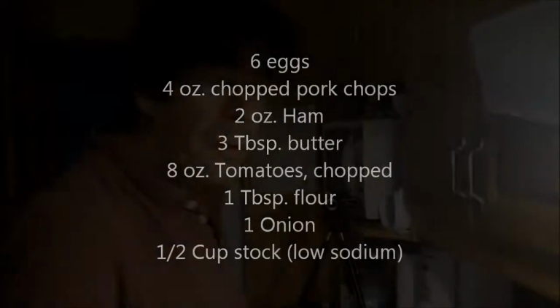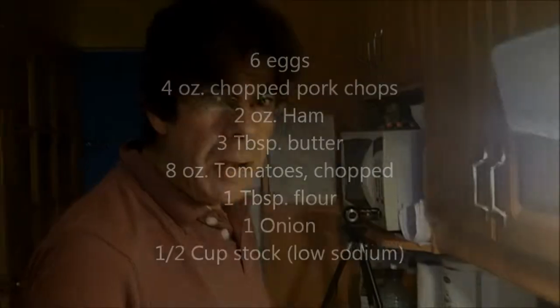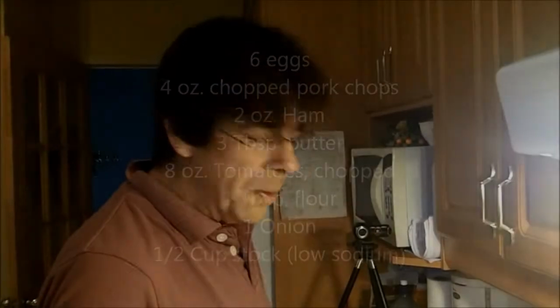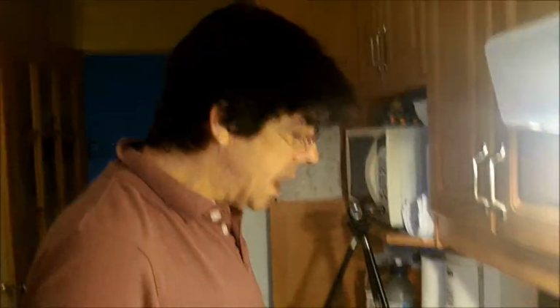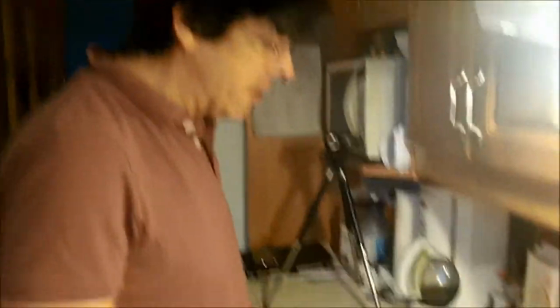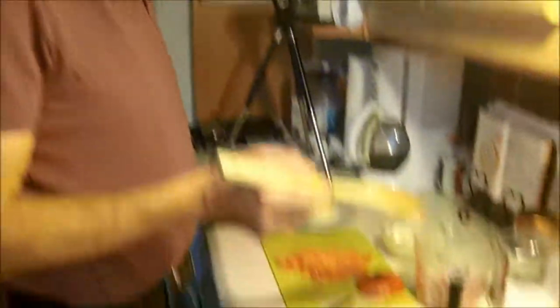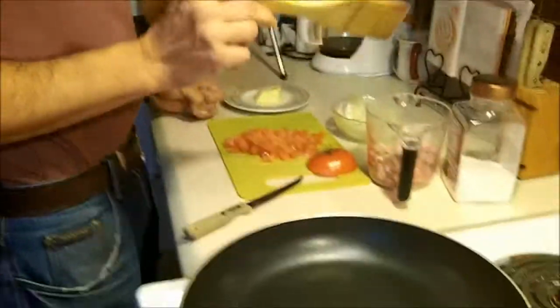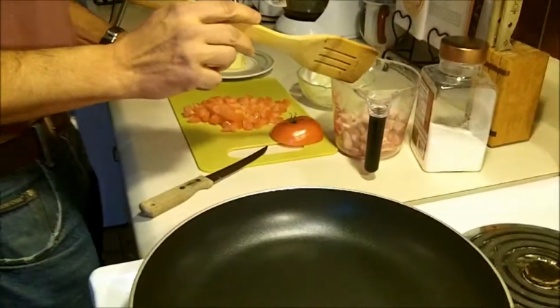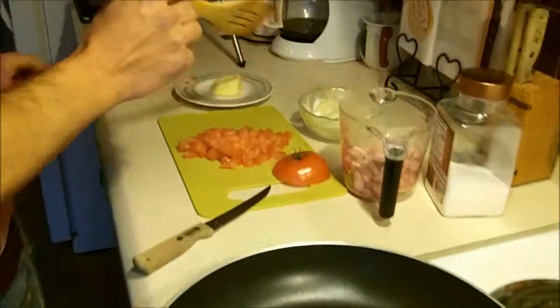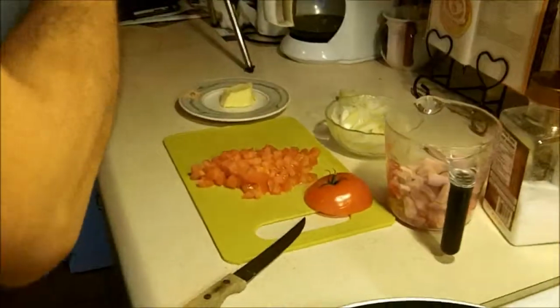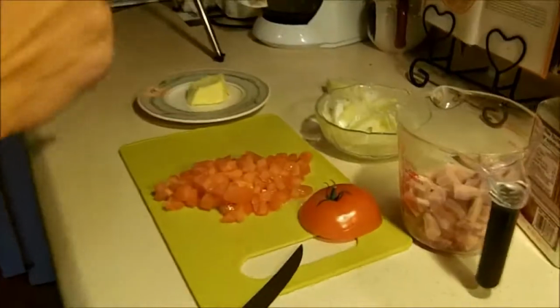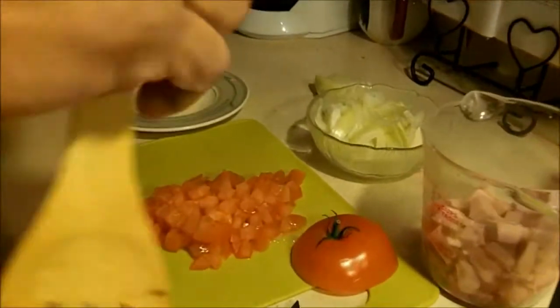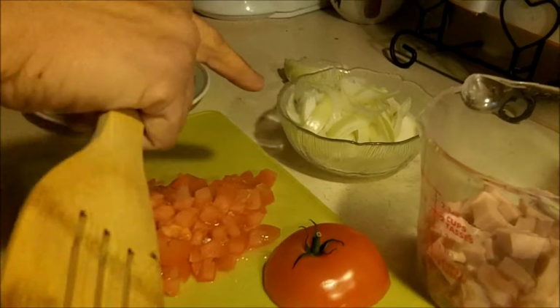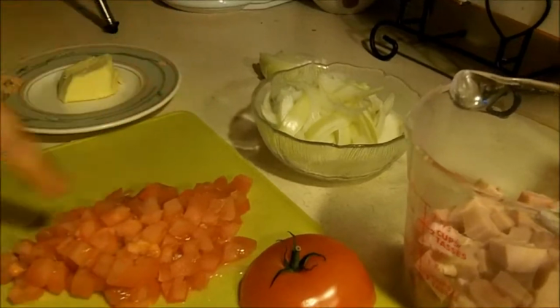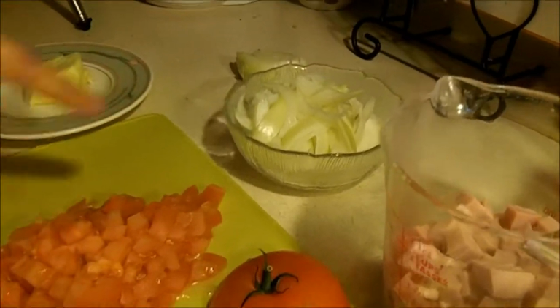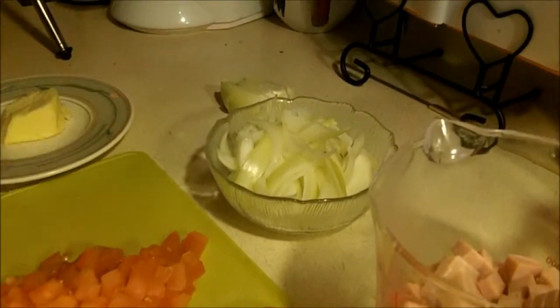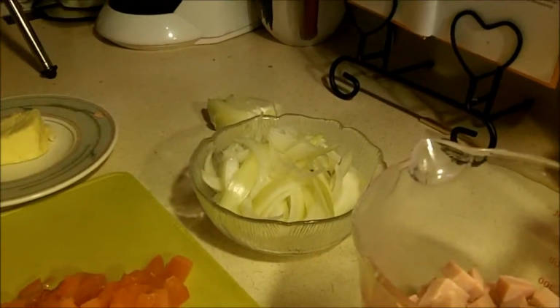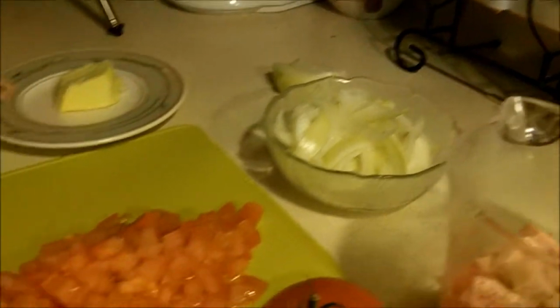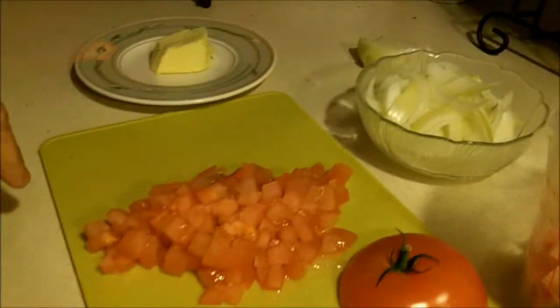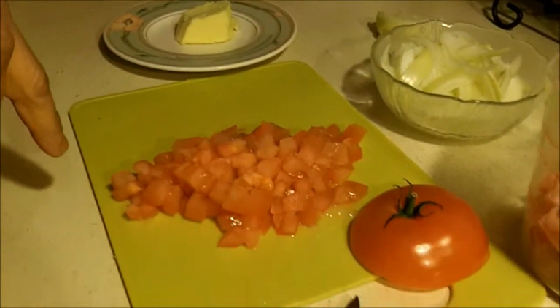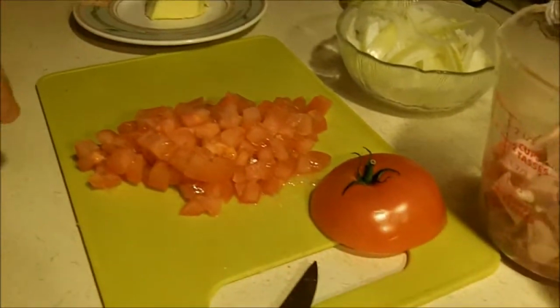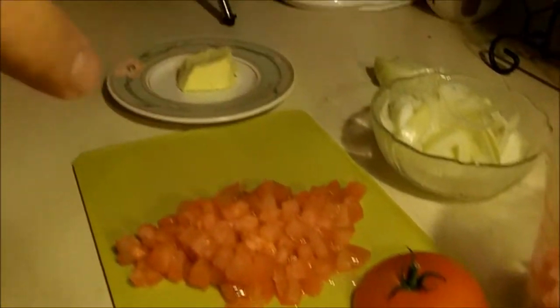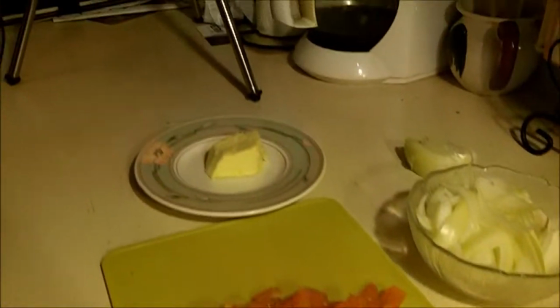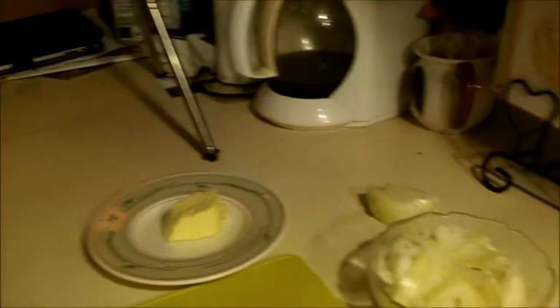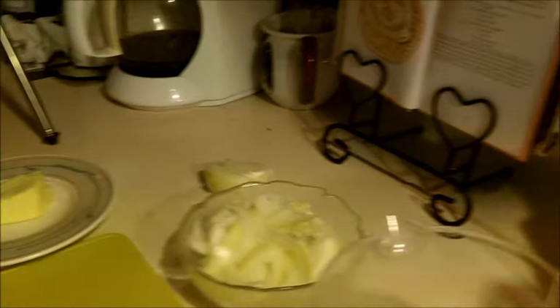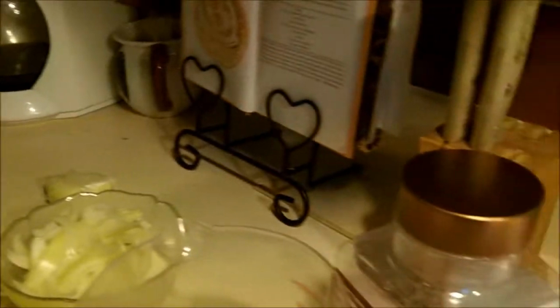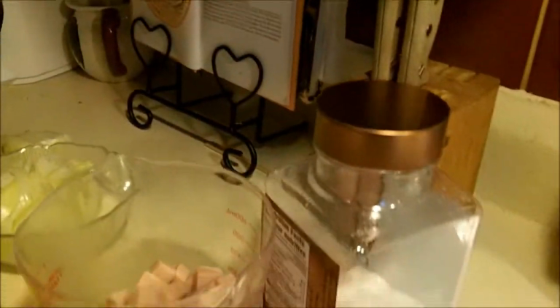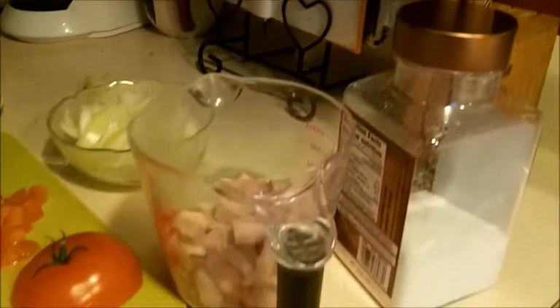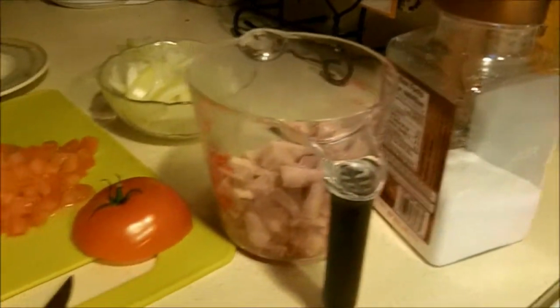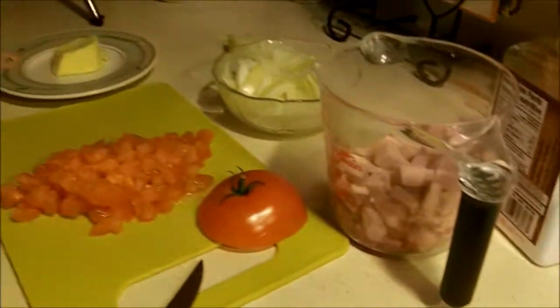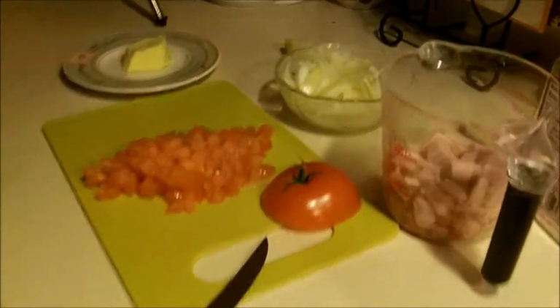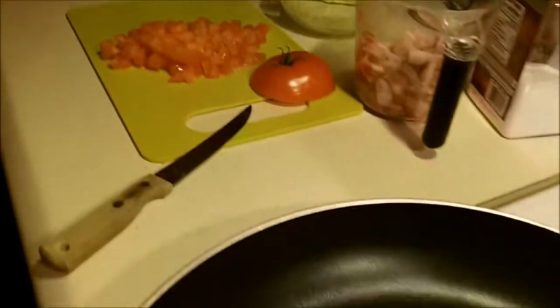We have our ingredients ready: the ham, our onions, our tomatoes. The stock is in the freezer, but we're going to get this started.